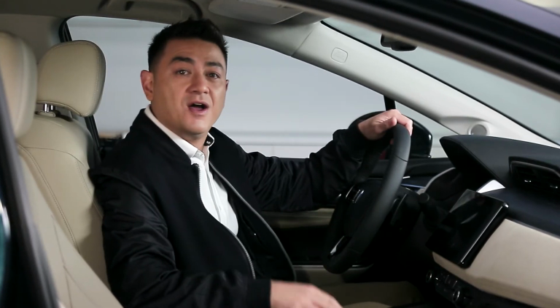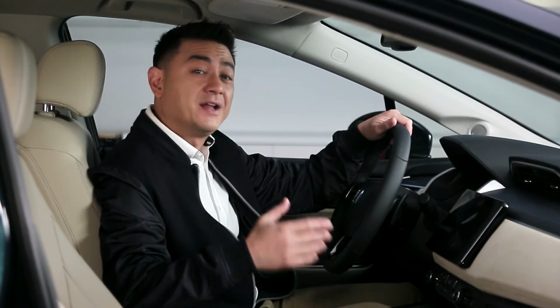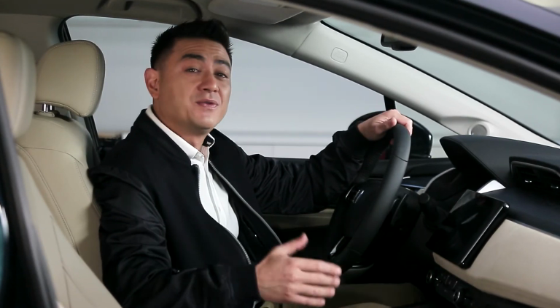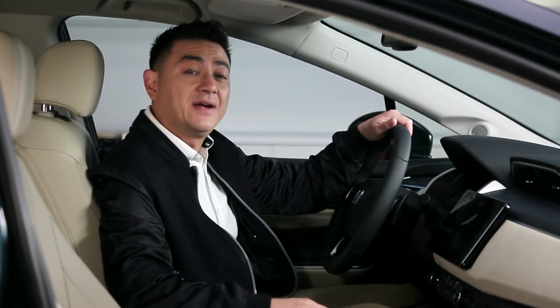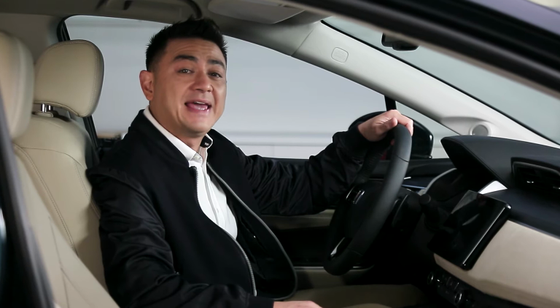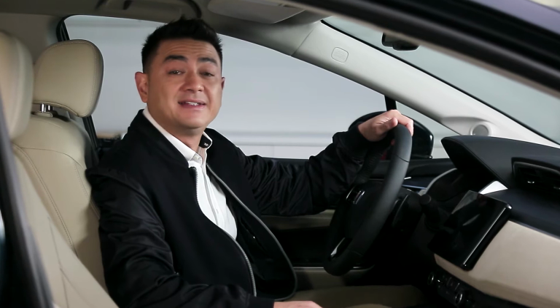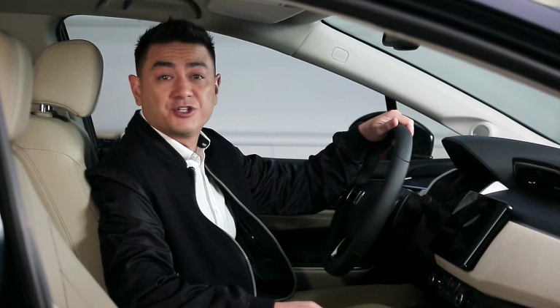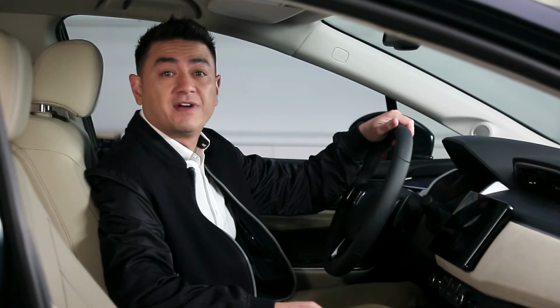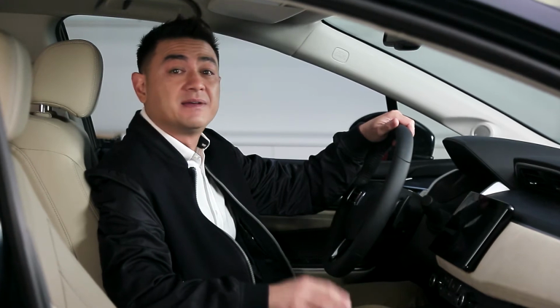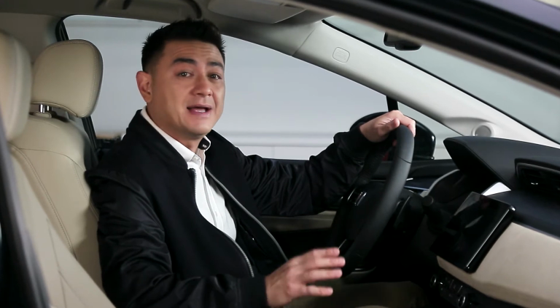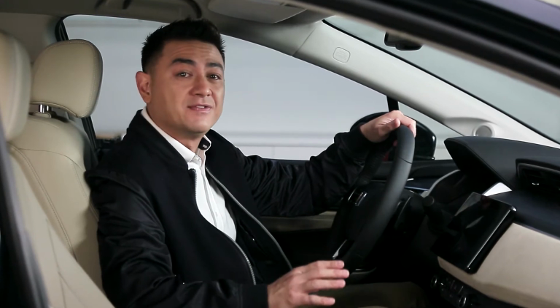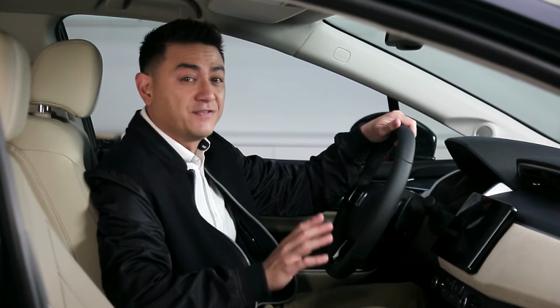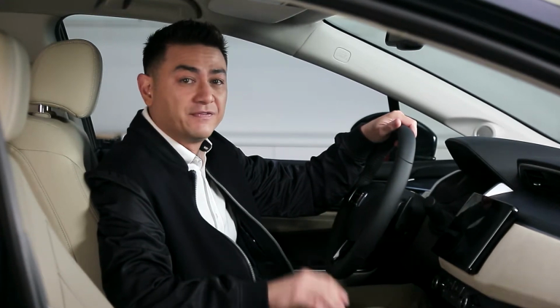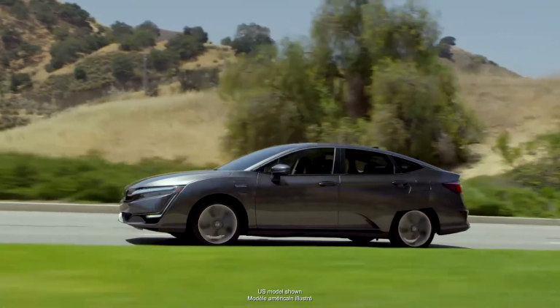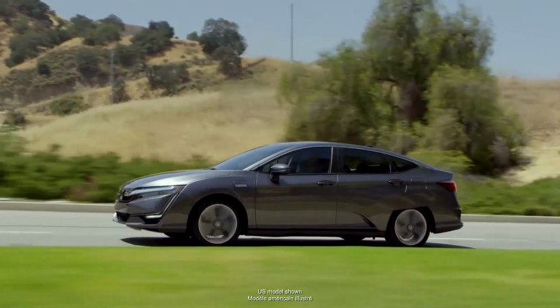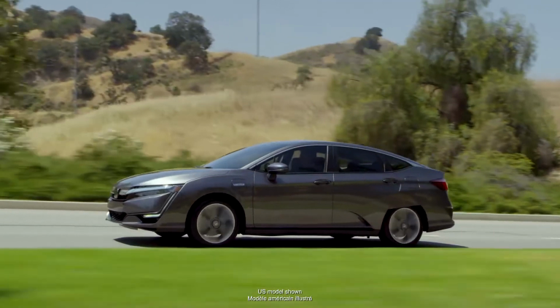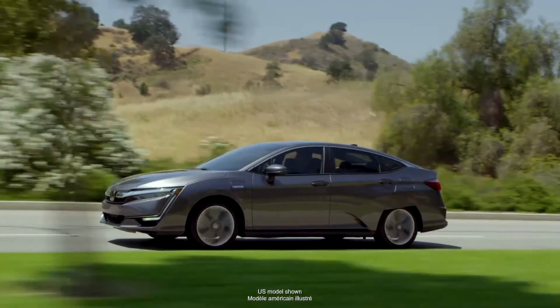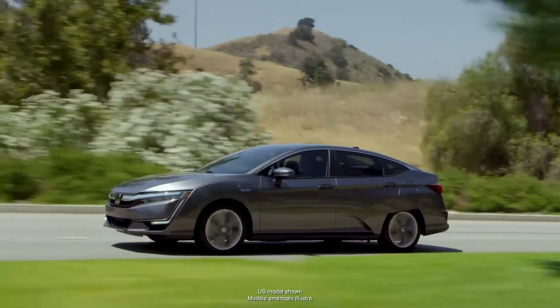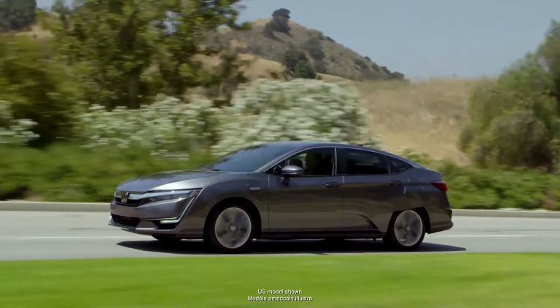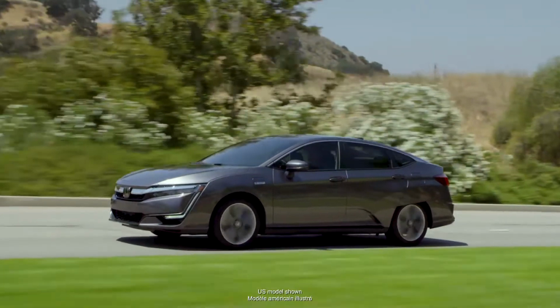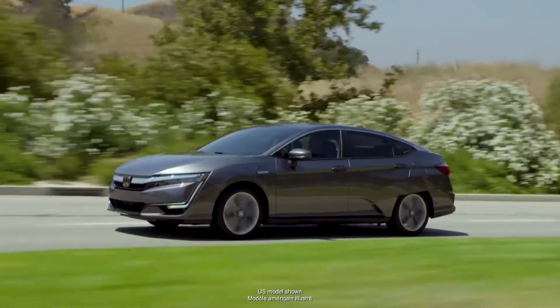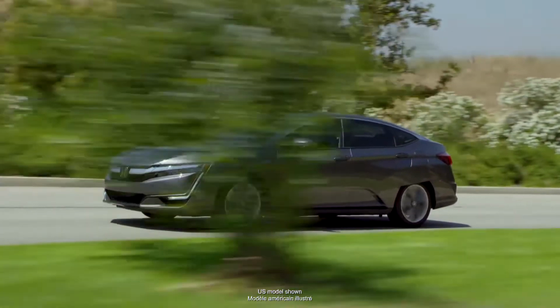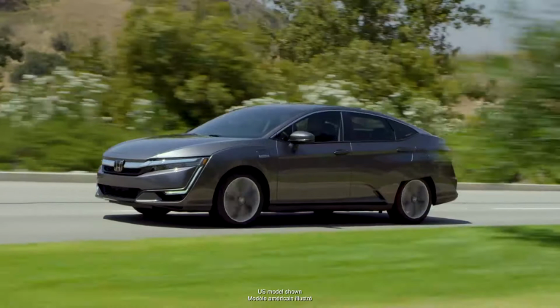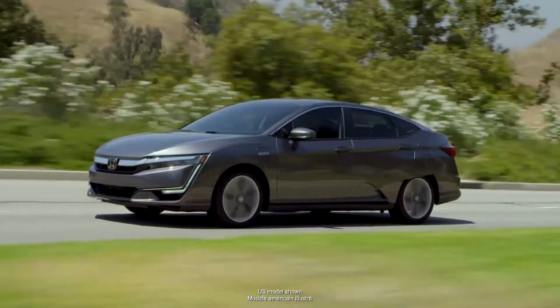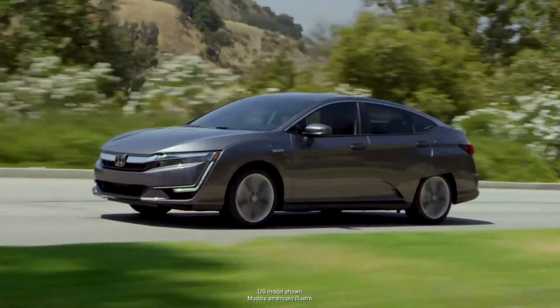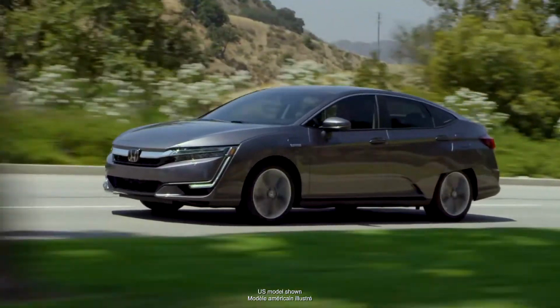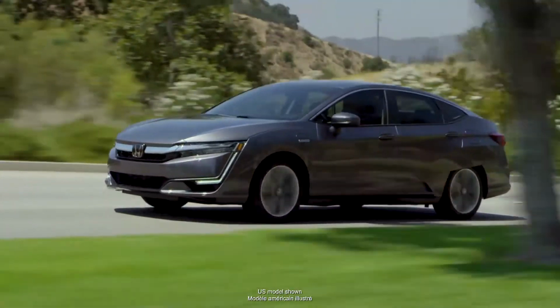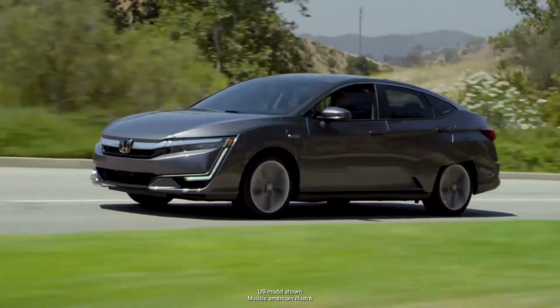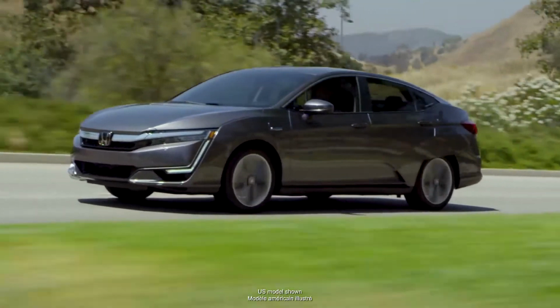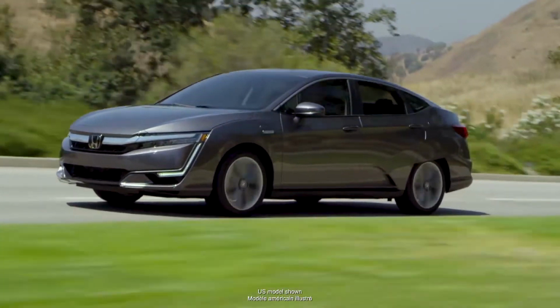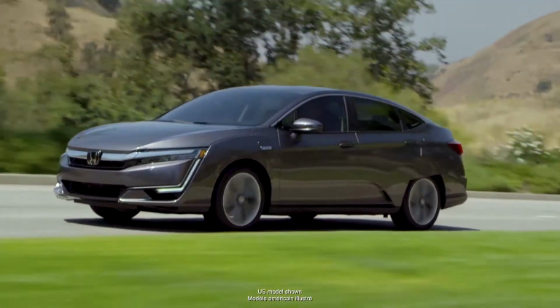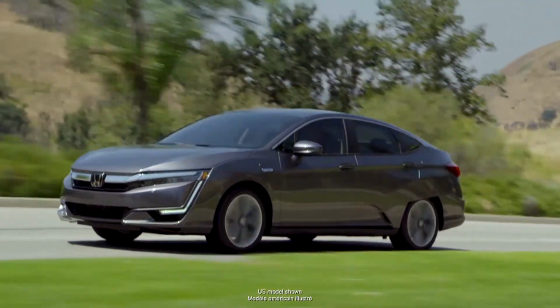On its own, the Clarity gasoline engine provides an impressive yet fuel-efficient combined horsepower of 212, and the electric motor provides 230 foot-pounds of torque.